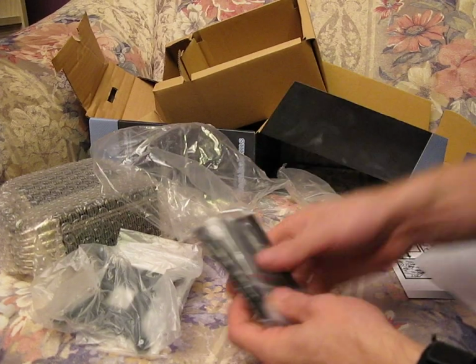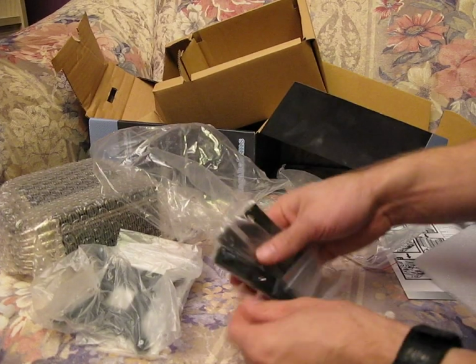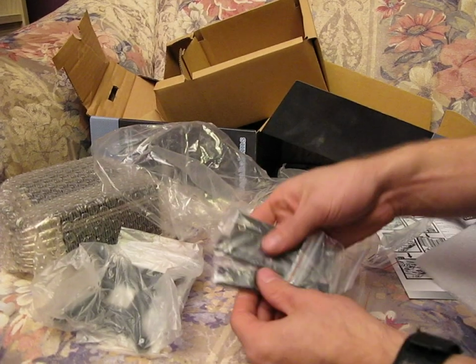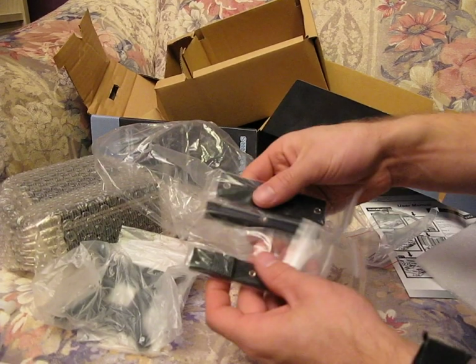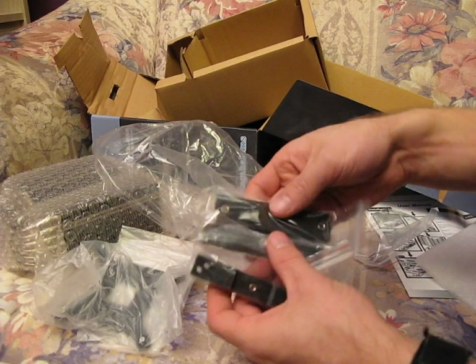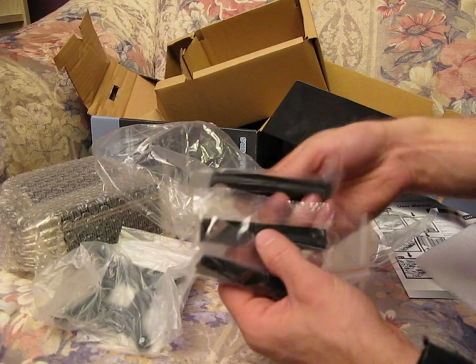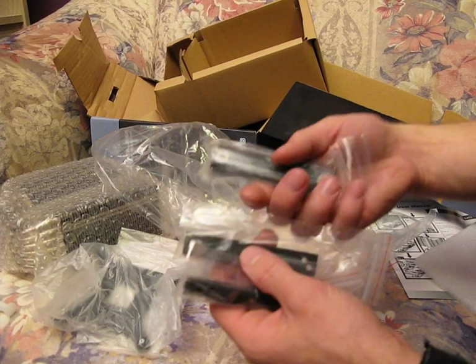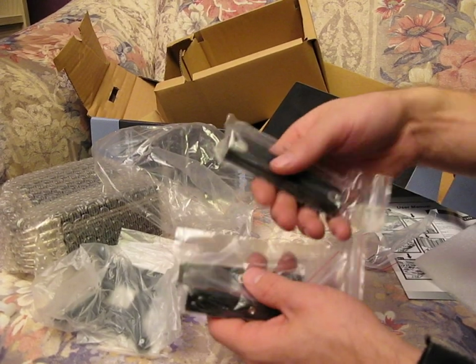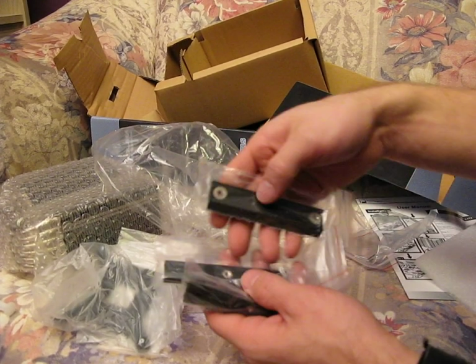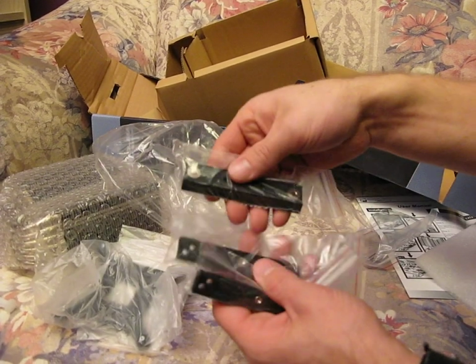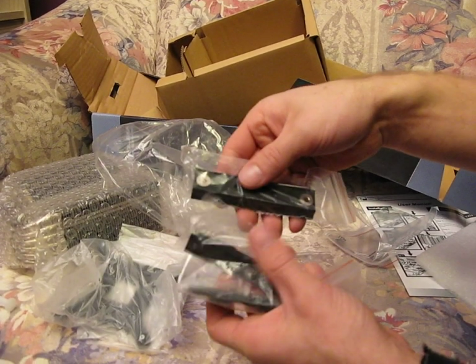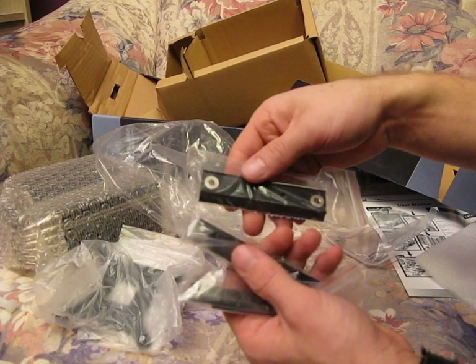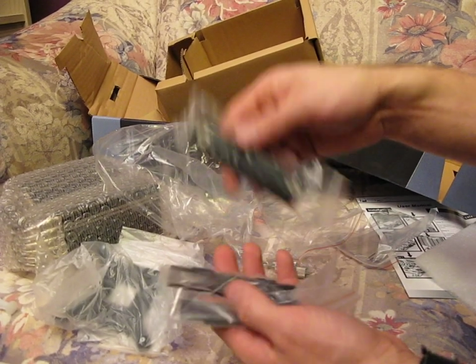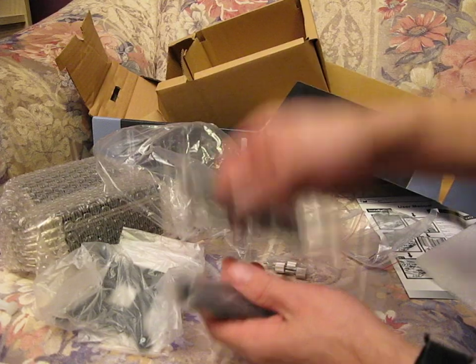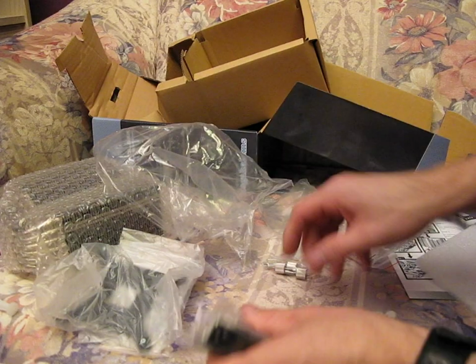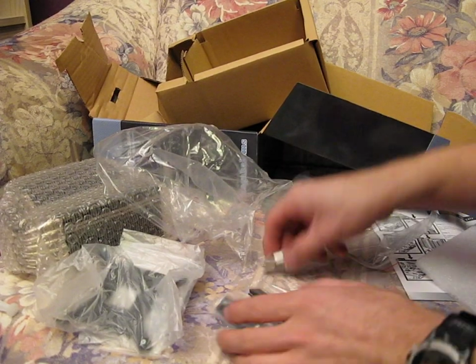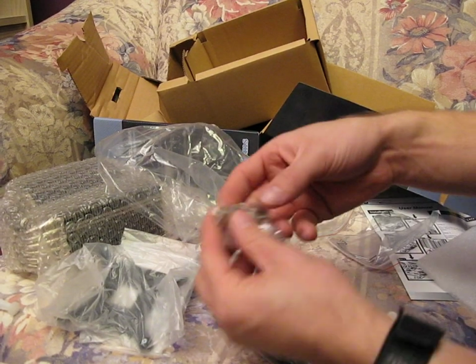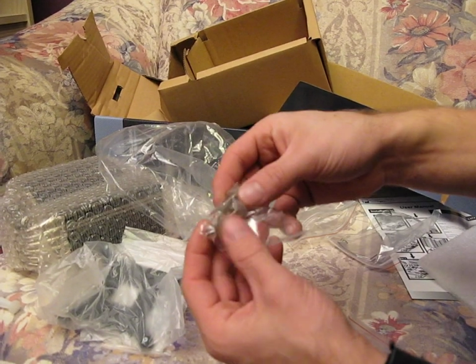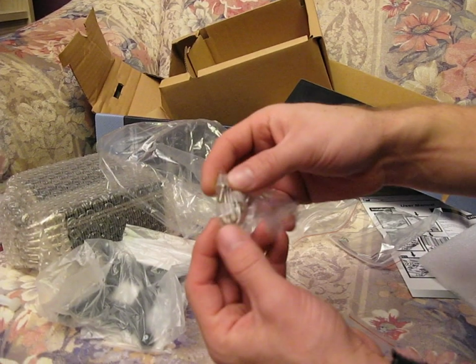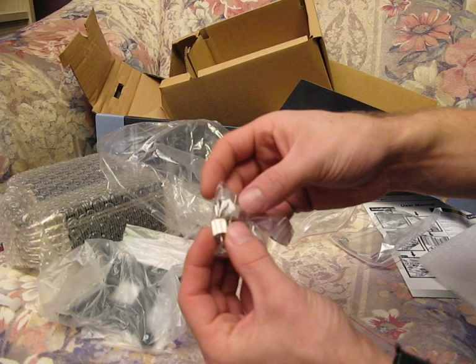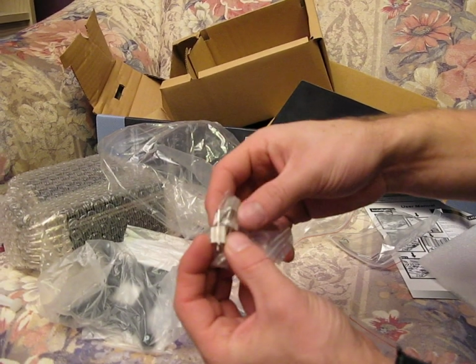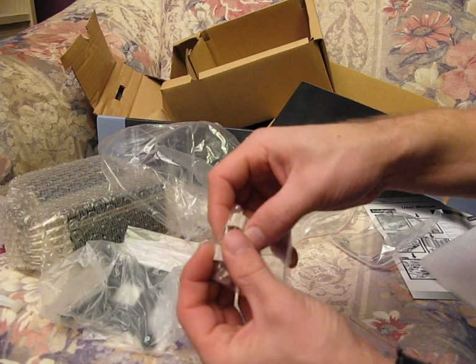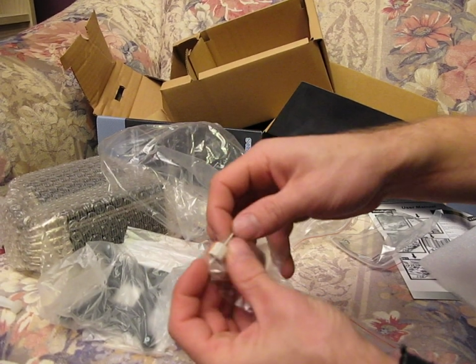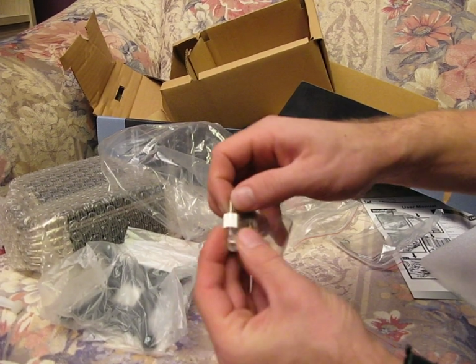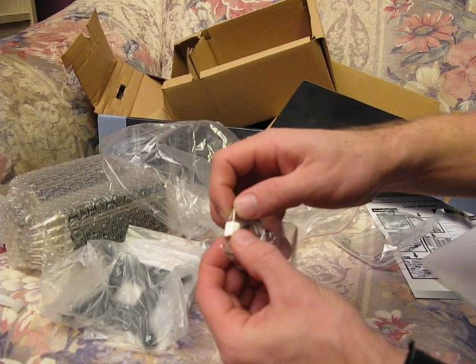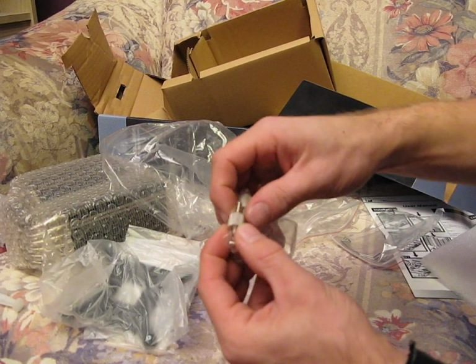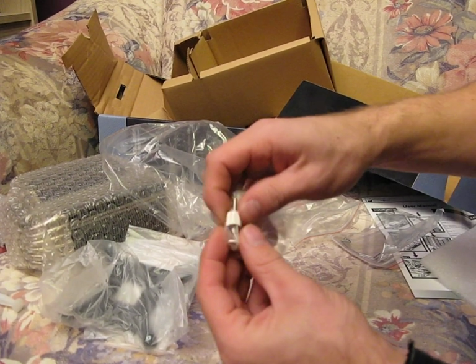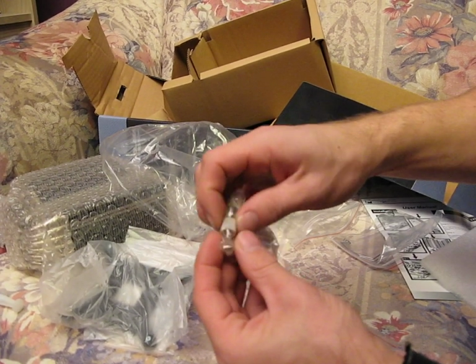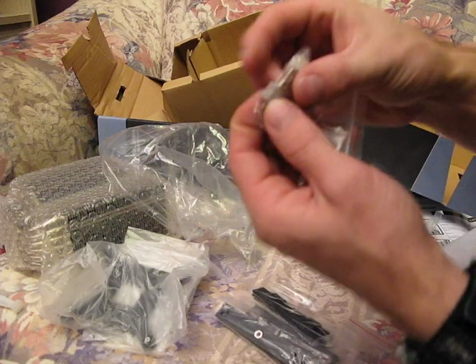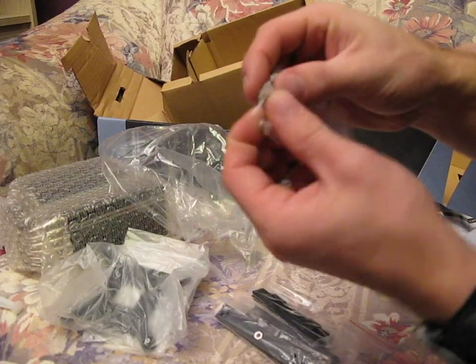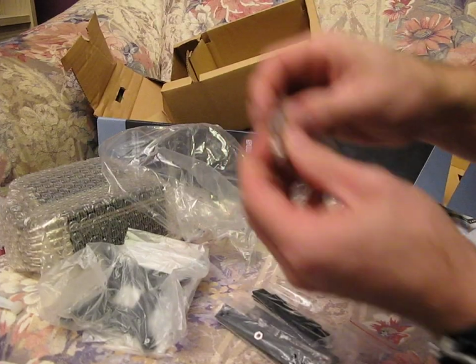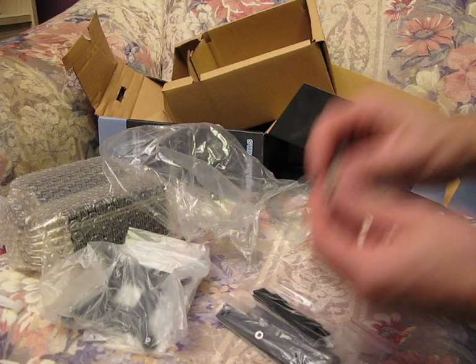These must be the aluminum mounting strip adapters — not sure exactly how we use those. And then these are the double-ended thumb screws.